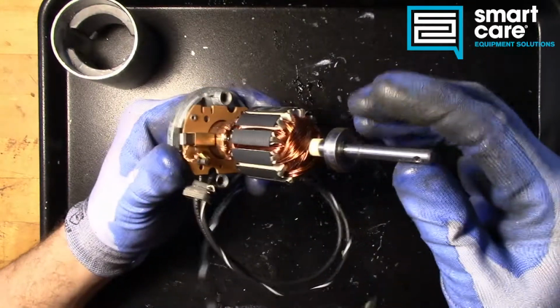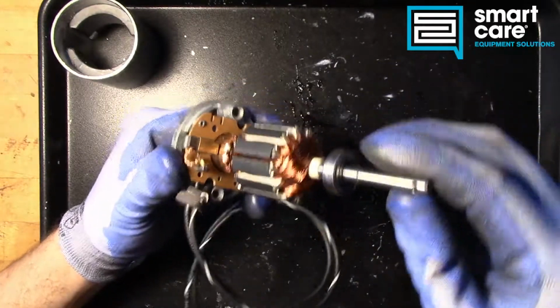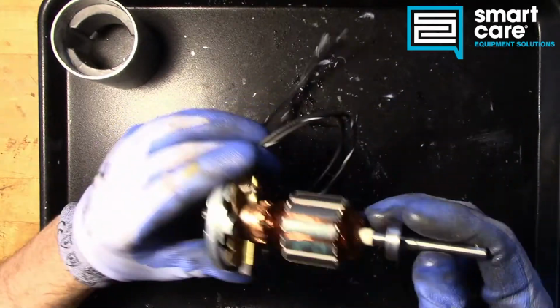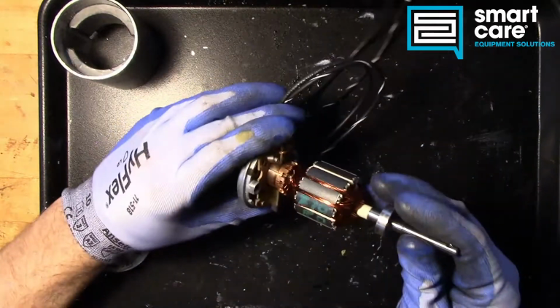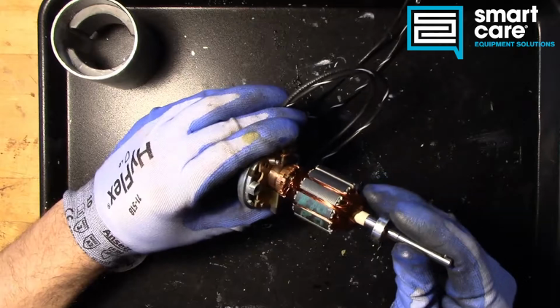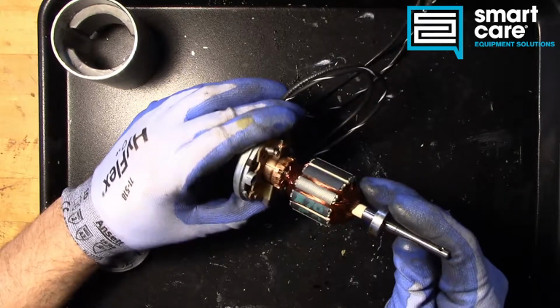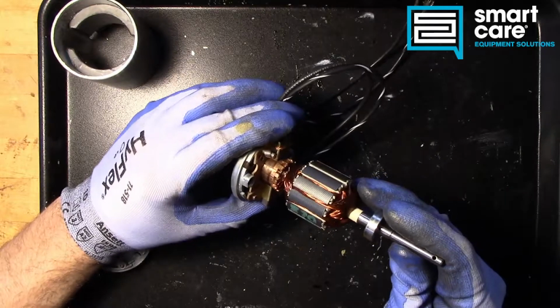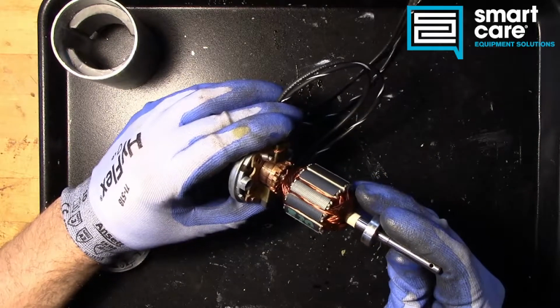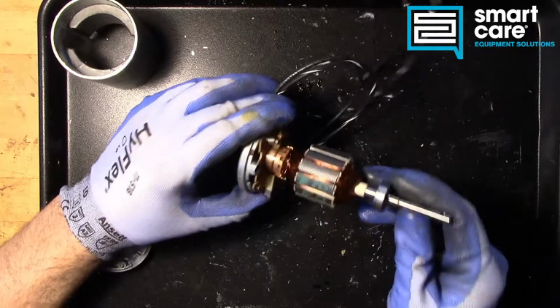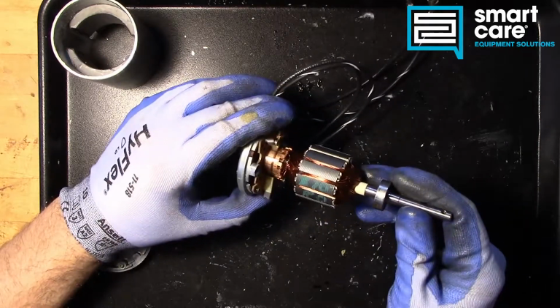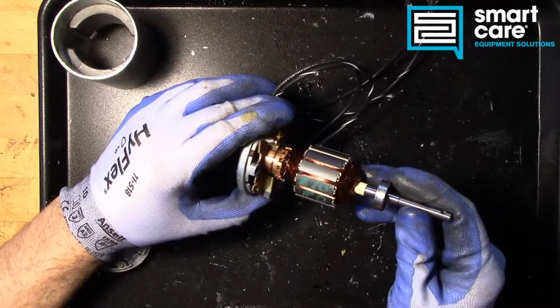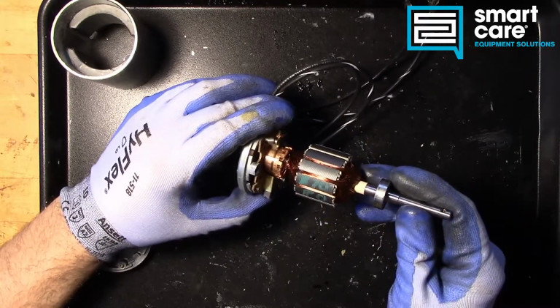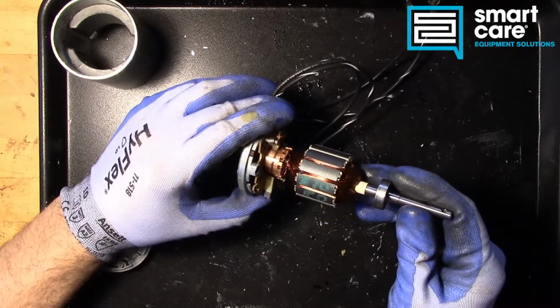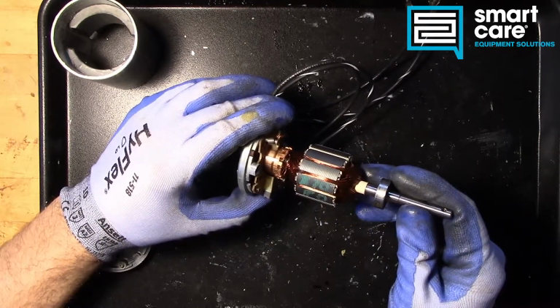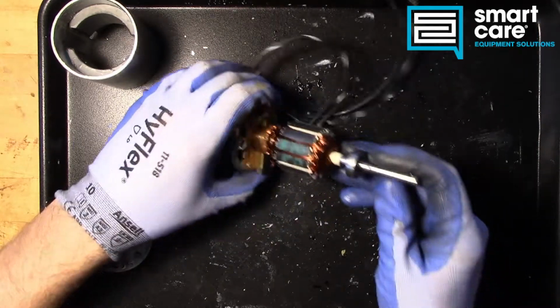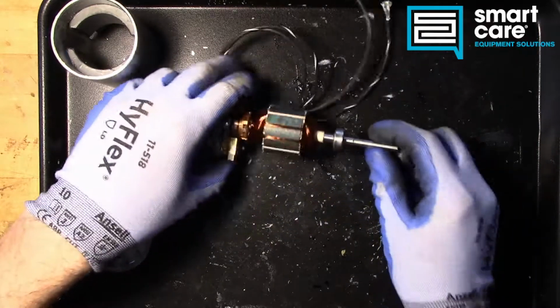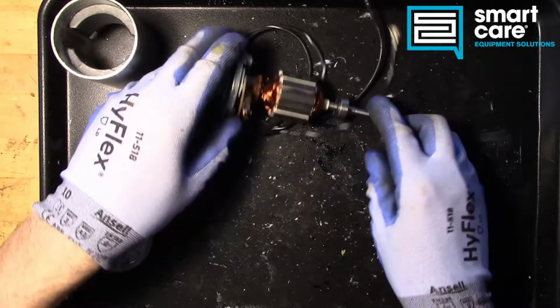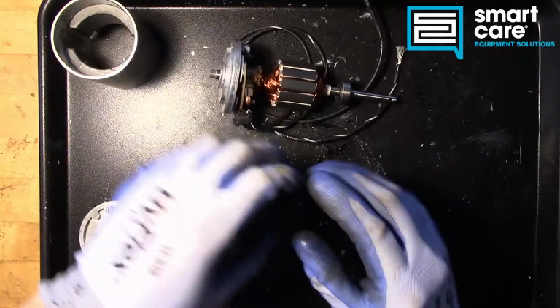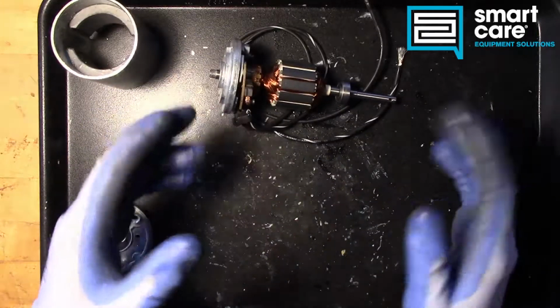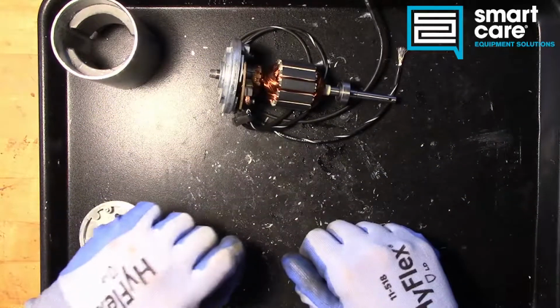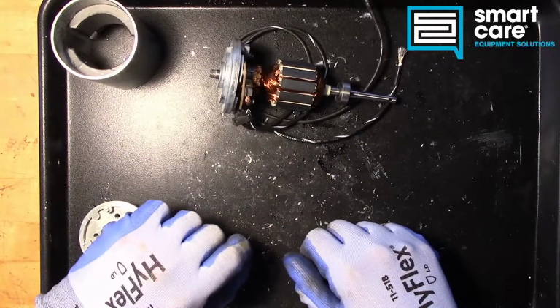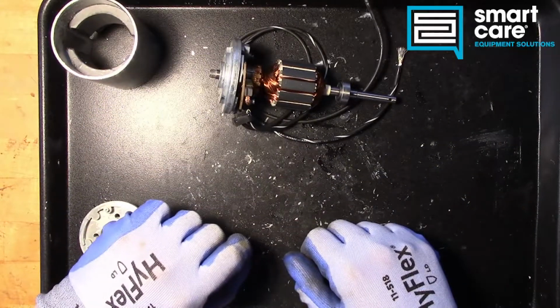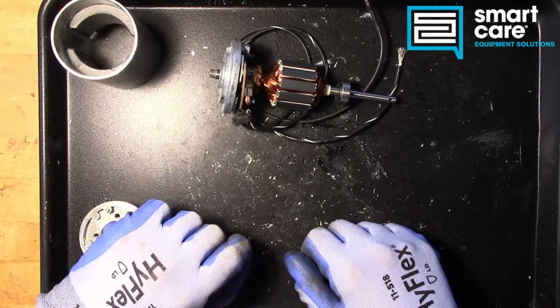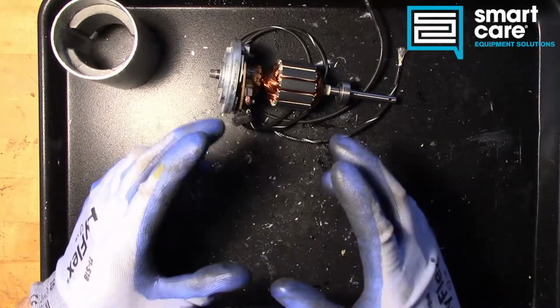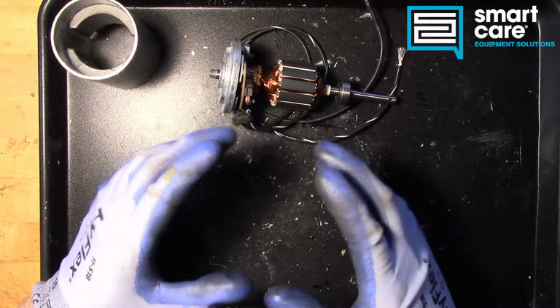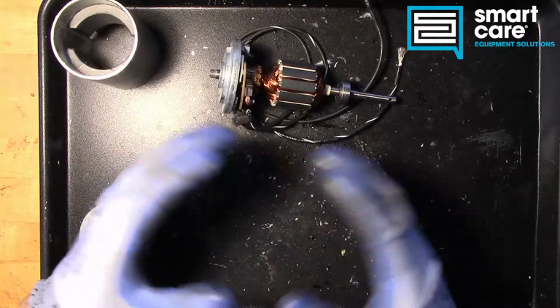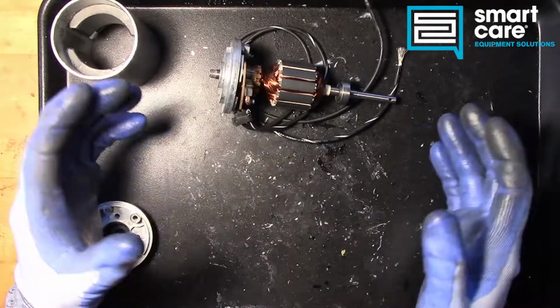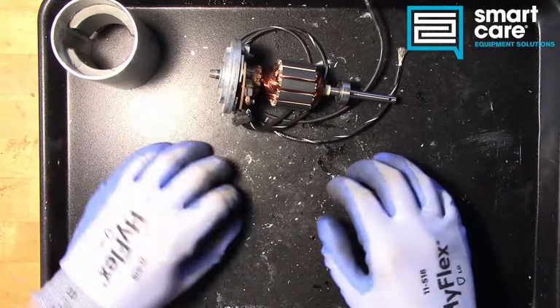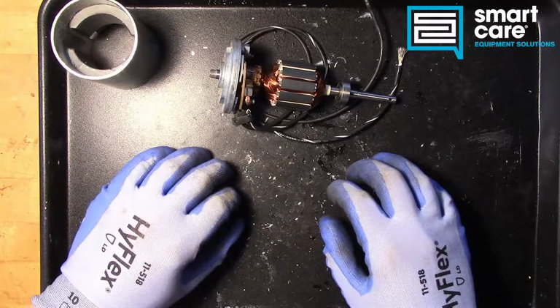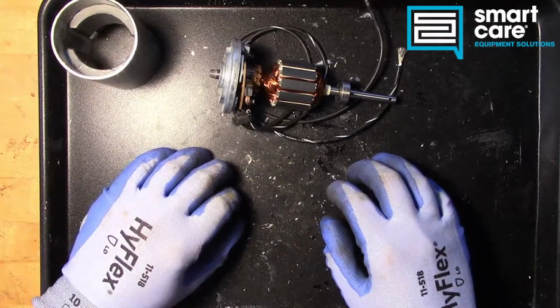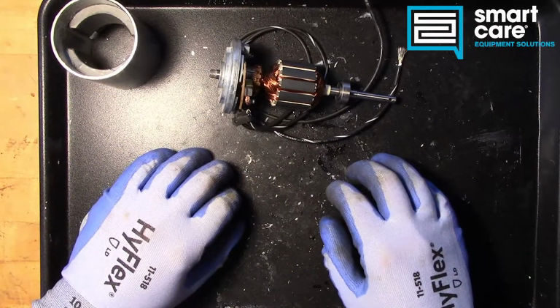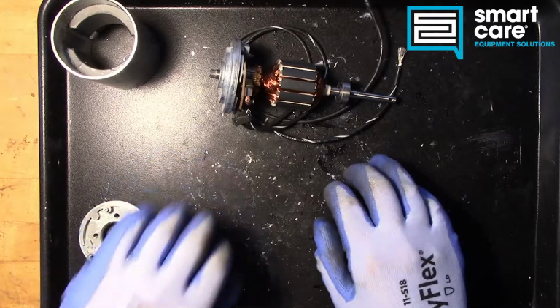So that's where we'll stop for this week. Come back next week and we'll tear apart the rest of the motion control — the linear actuator and all of the associated parts that go with it. It's really interesting.